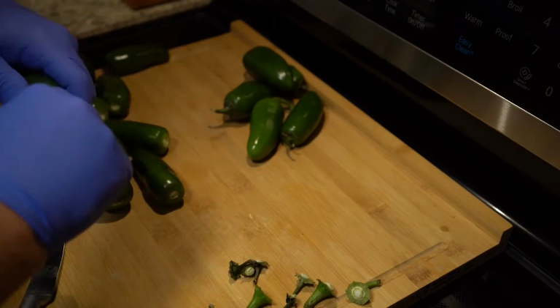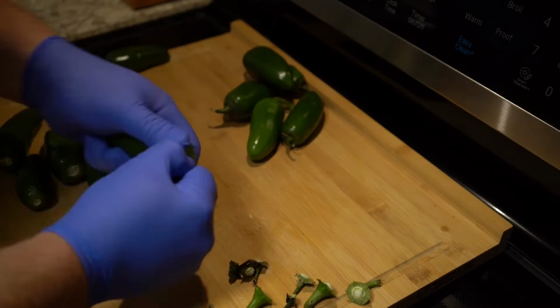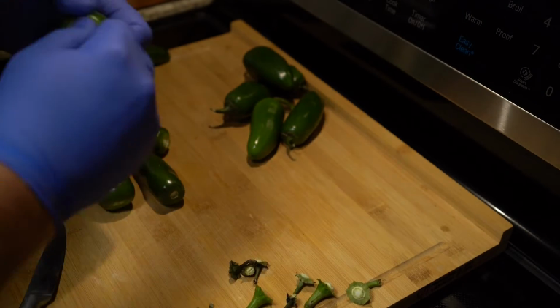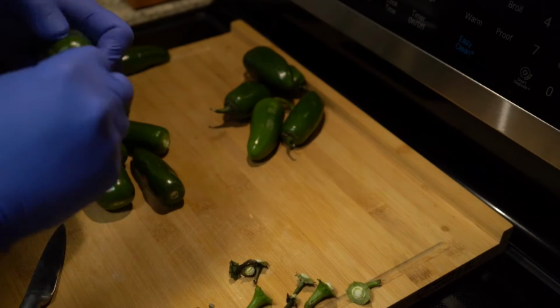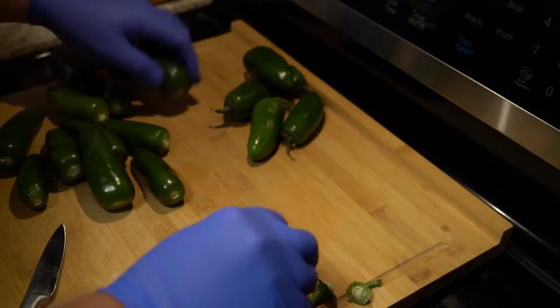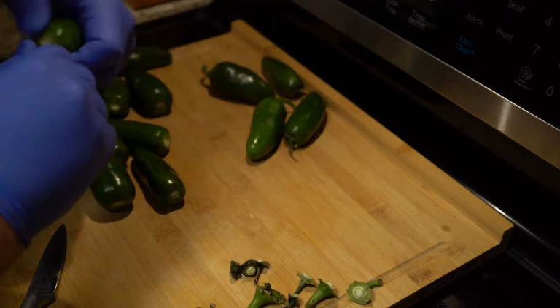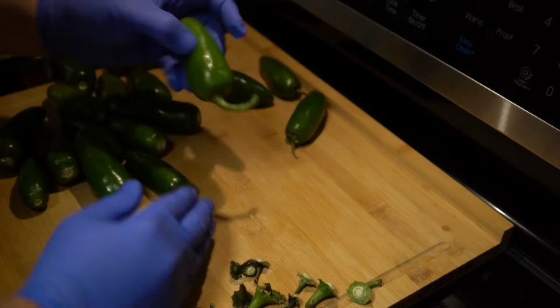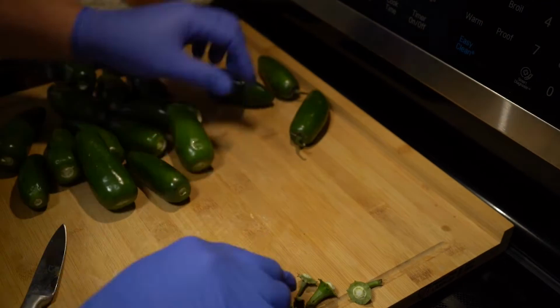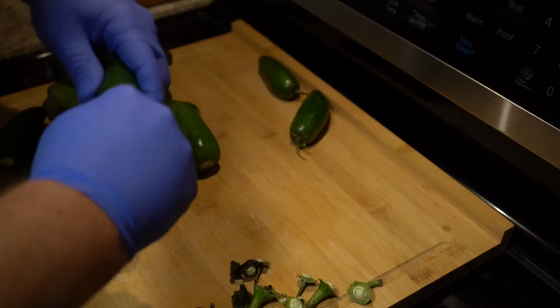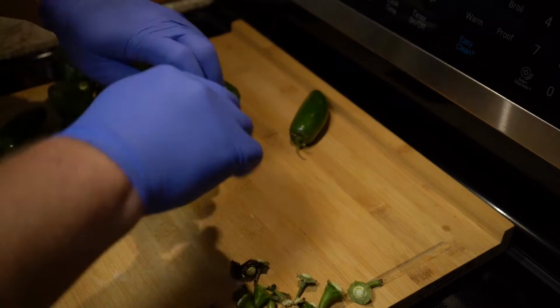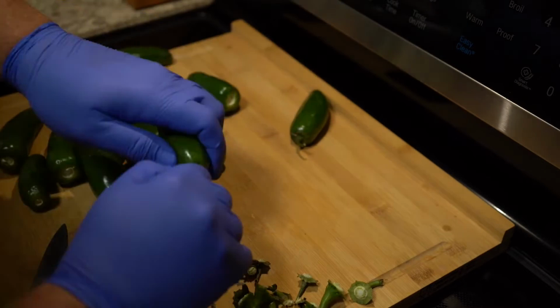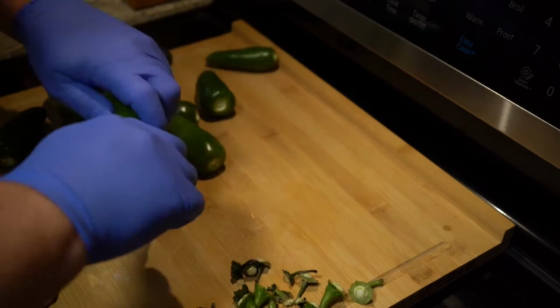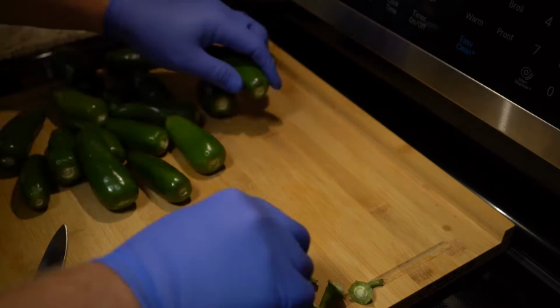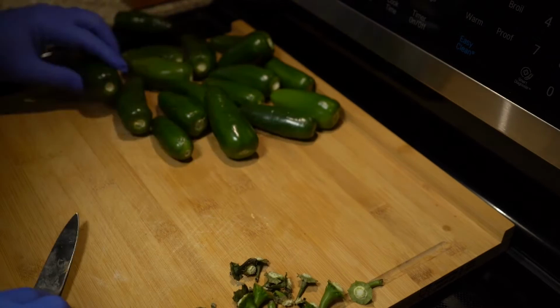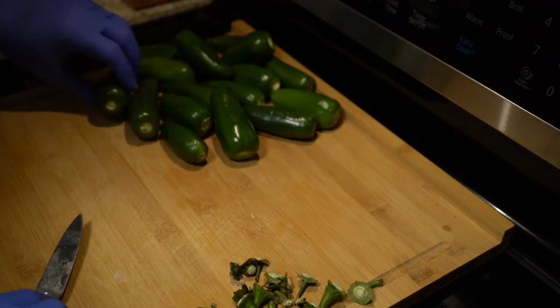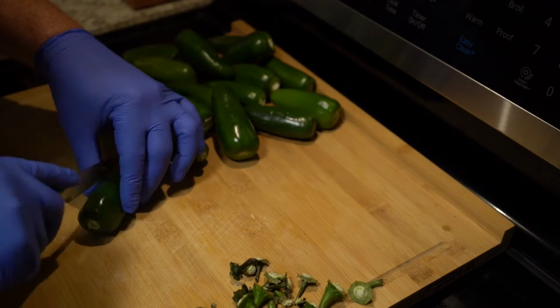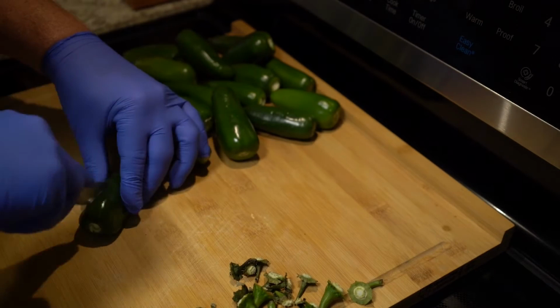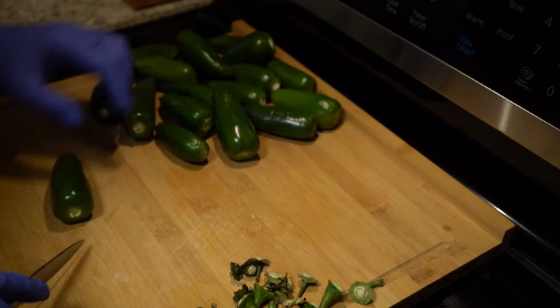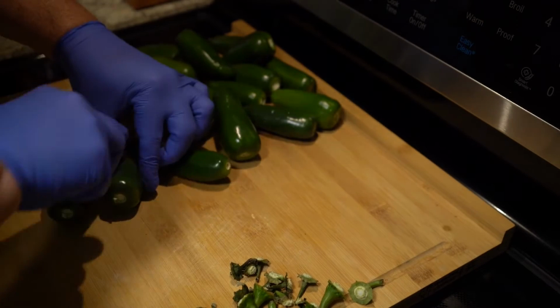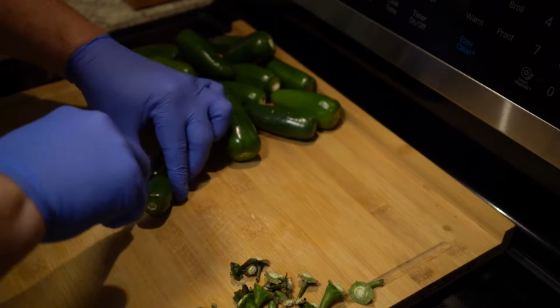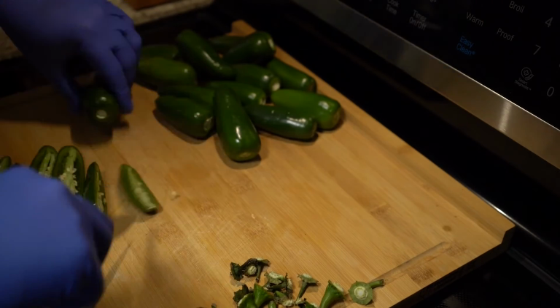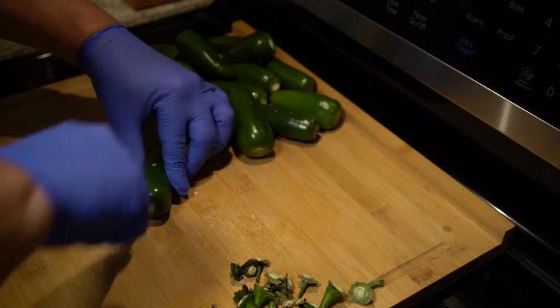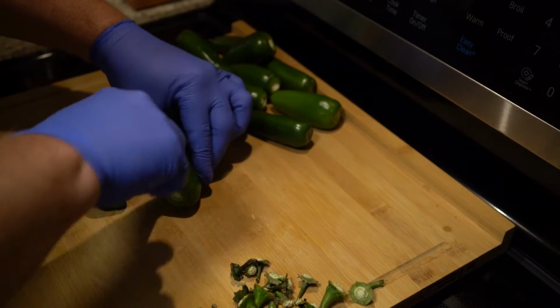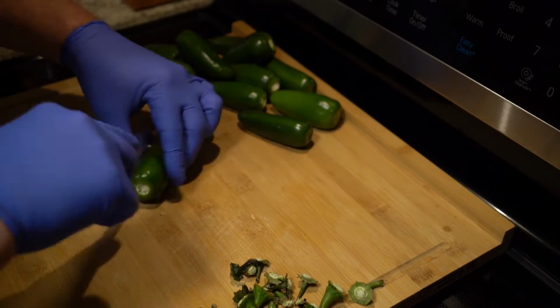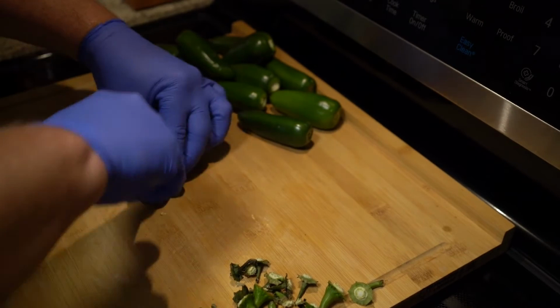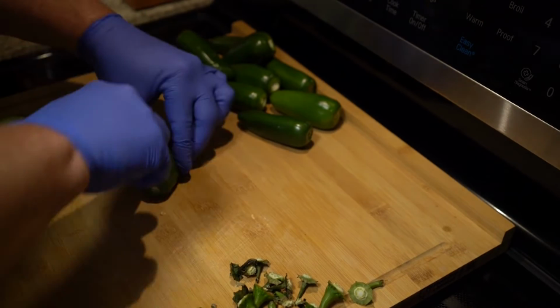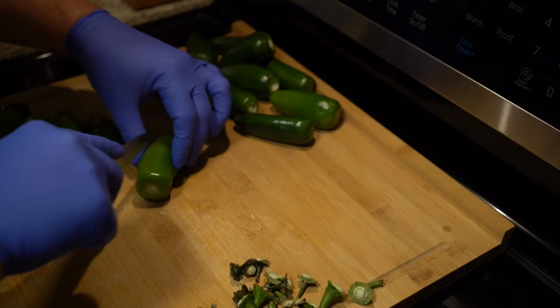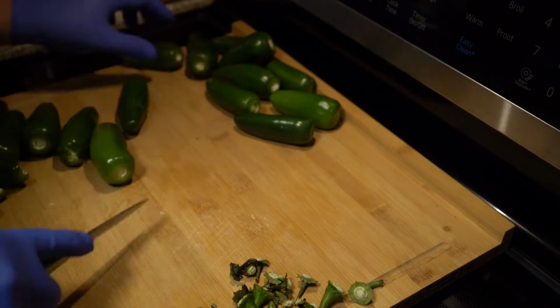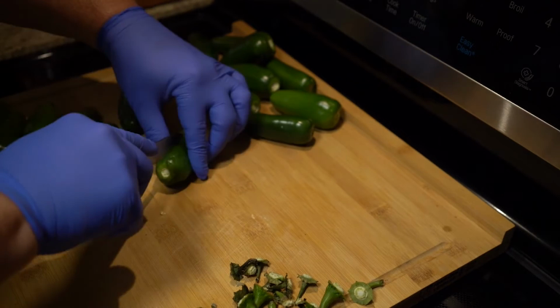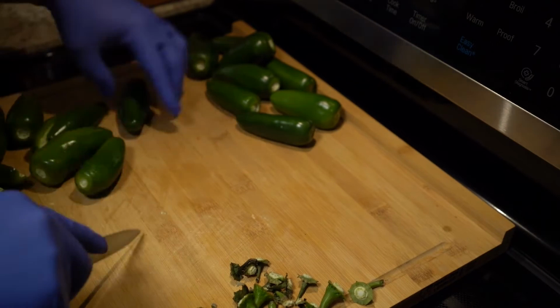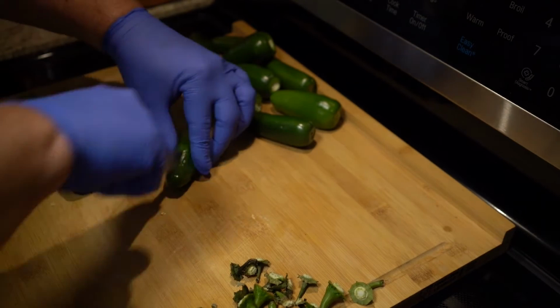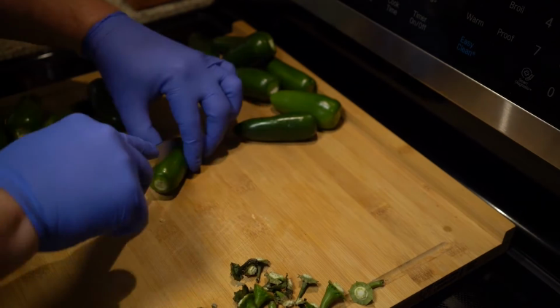Start by just snapping off the stems. I'm not that fast — I just sped up the video. And next, slice them down the middle.